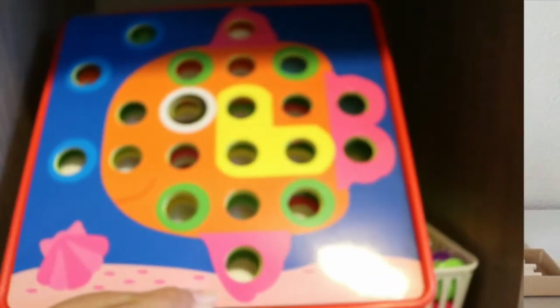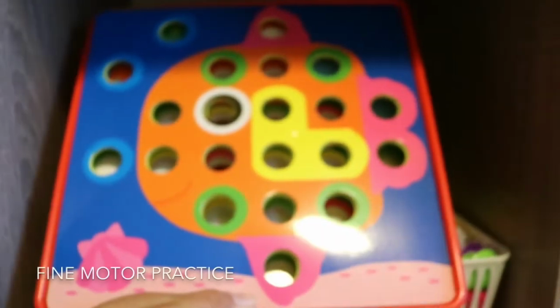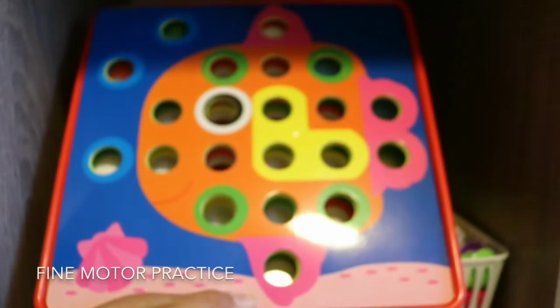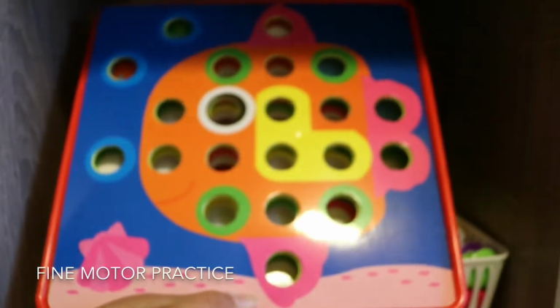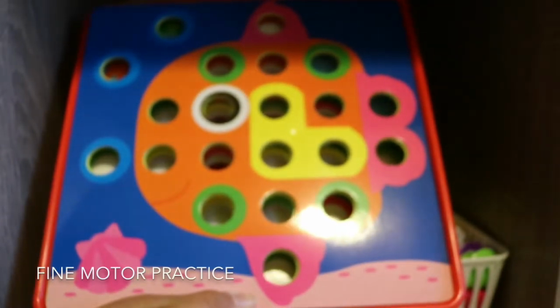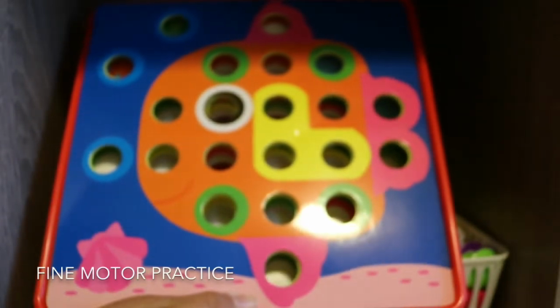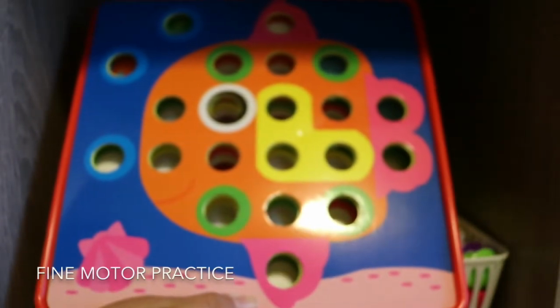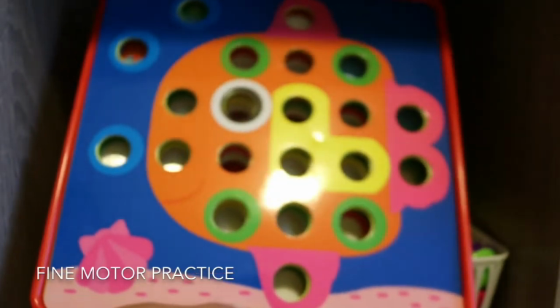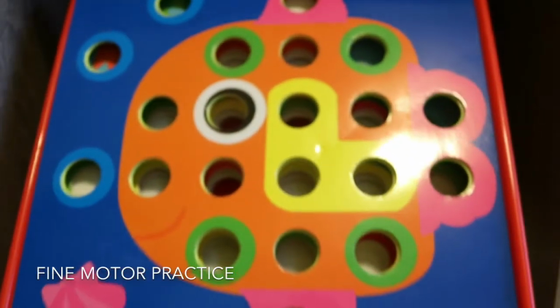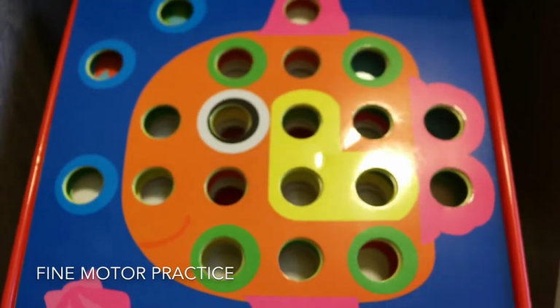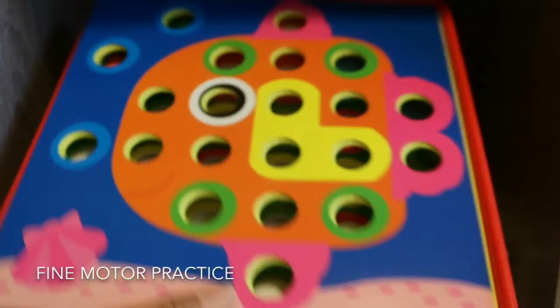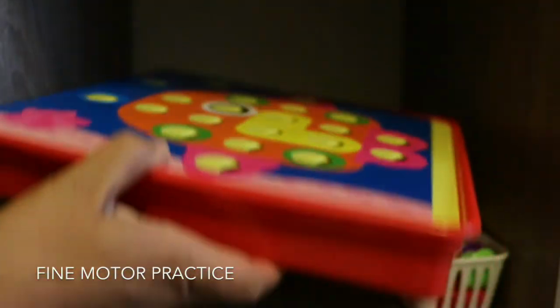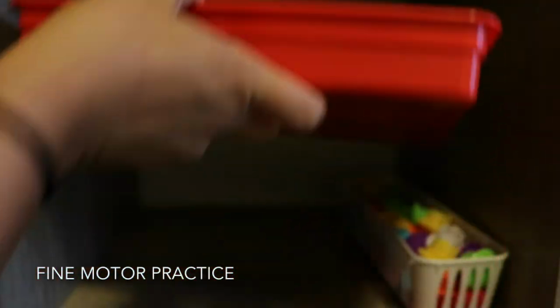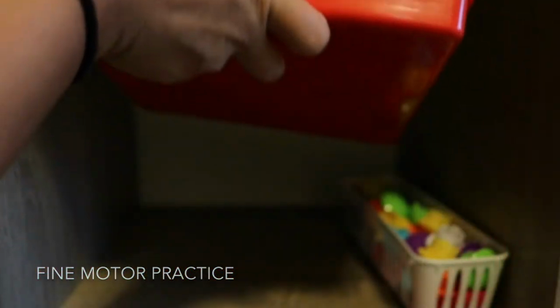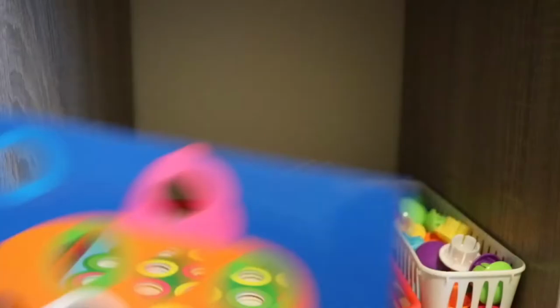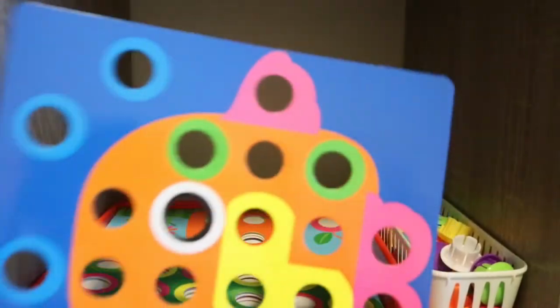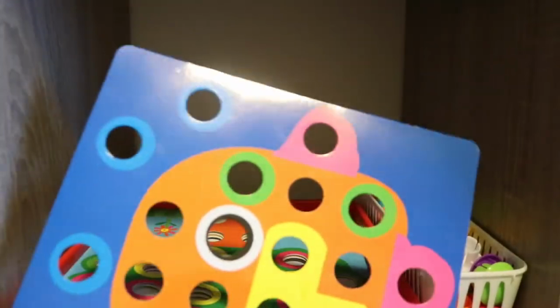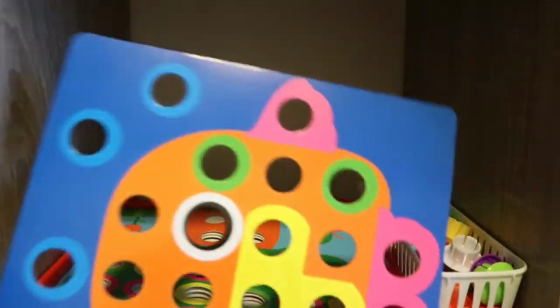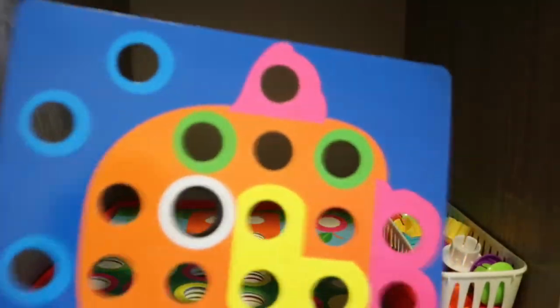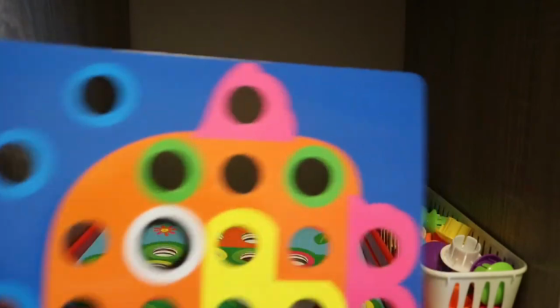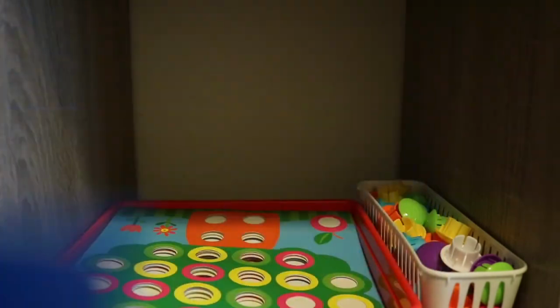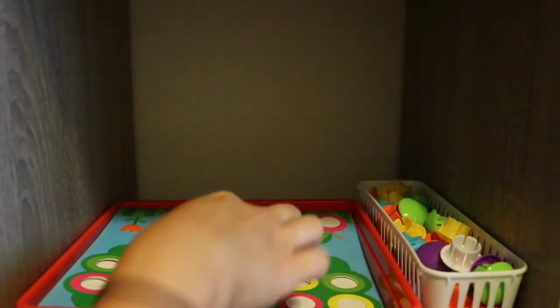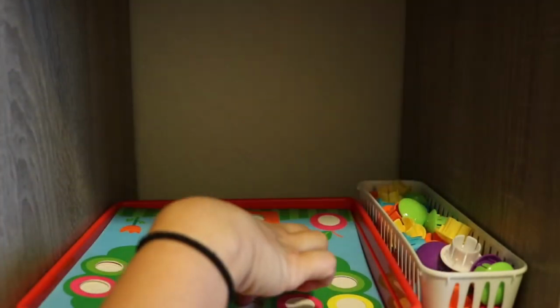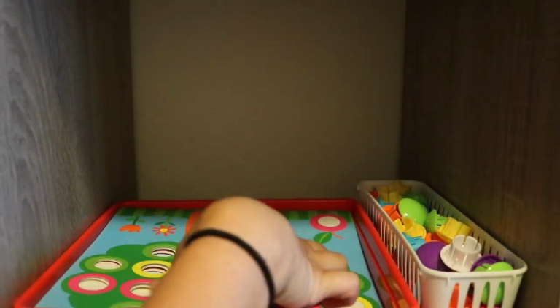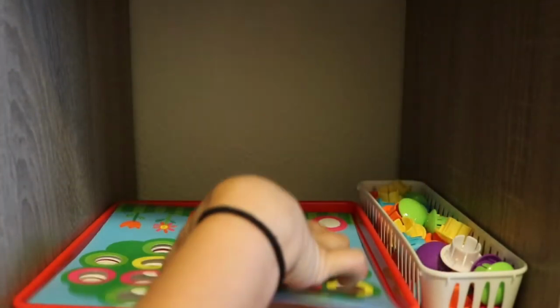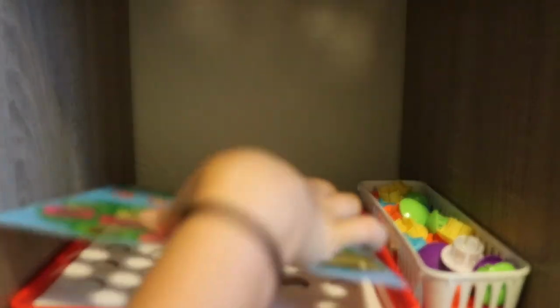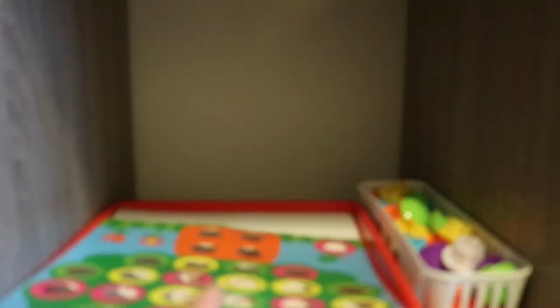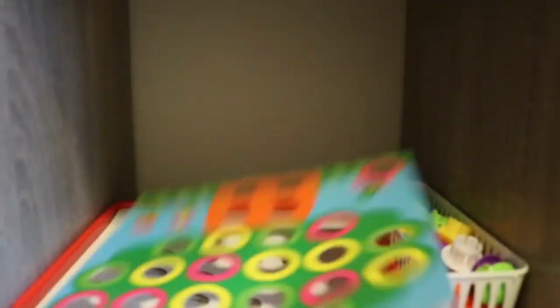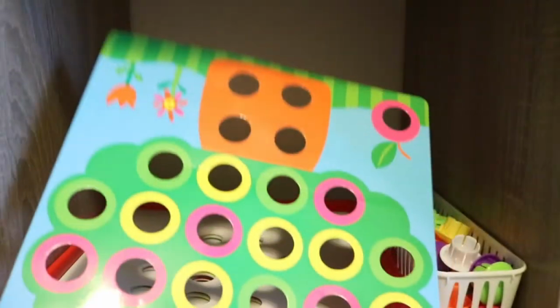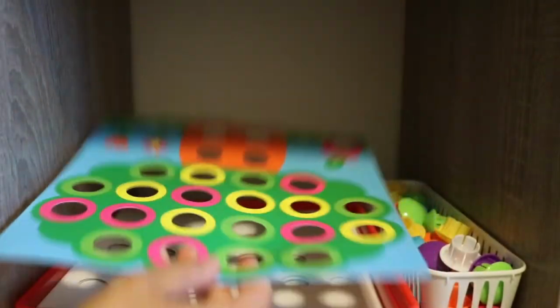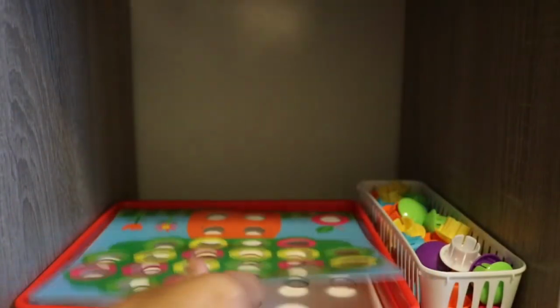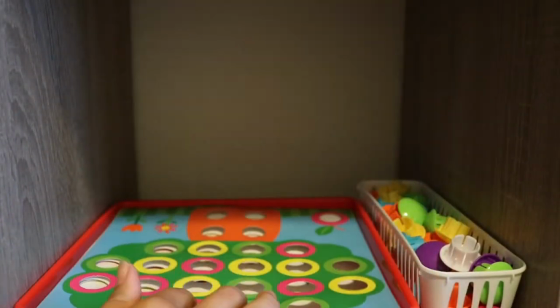Next is the Alex Toys button activity. The activity has several different picture mats — here we have a tree and a fish.